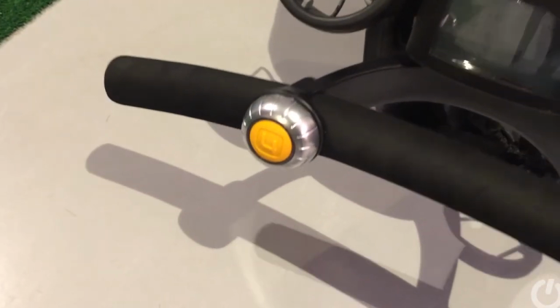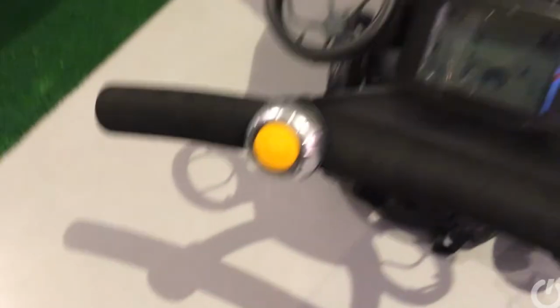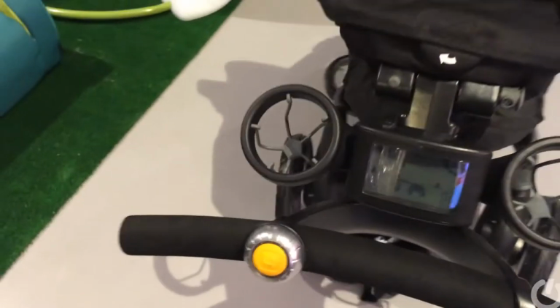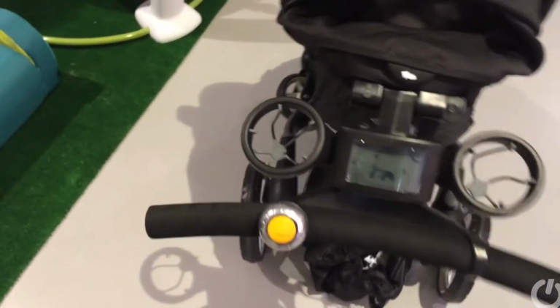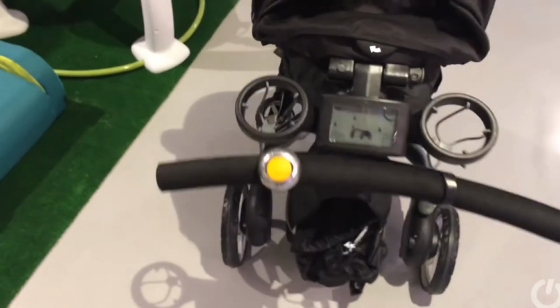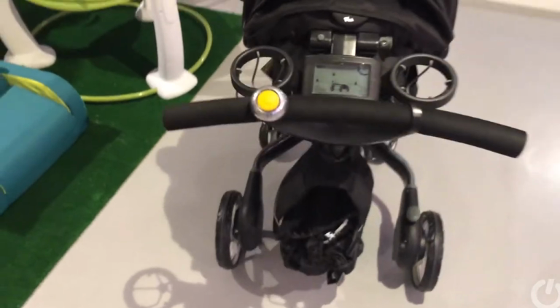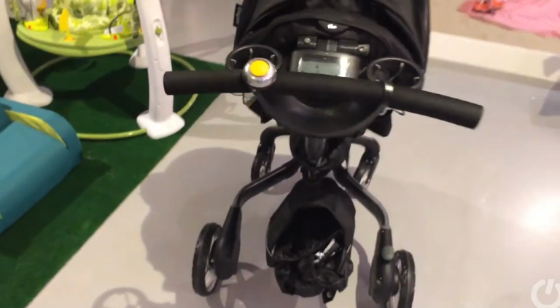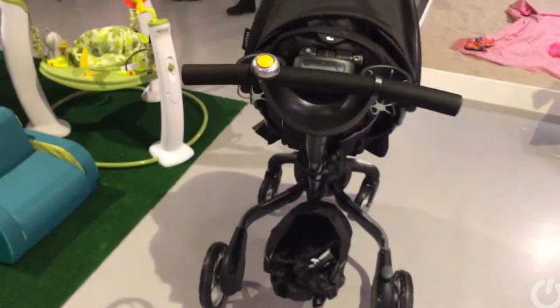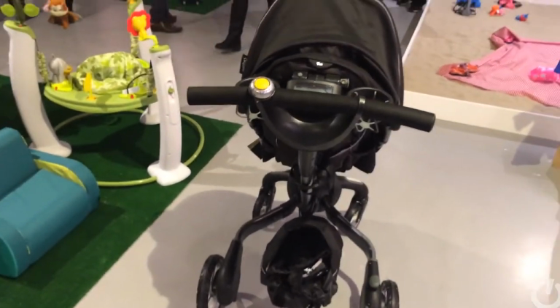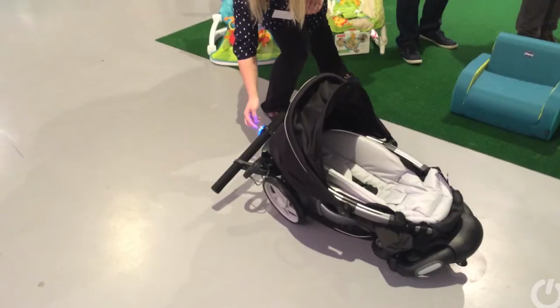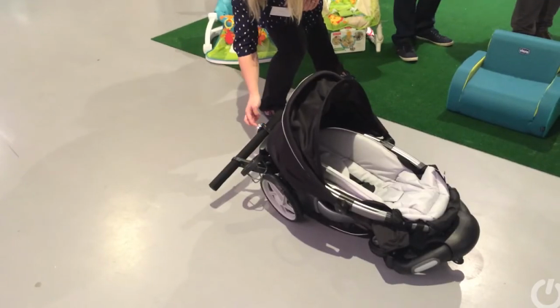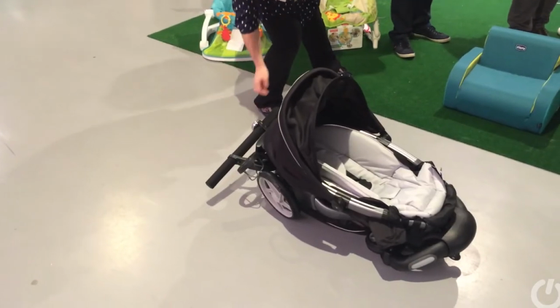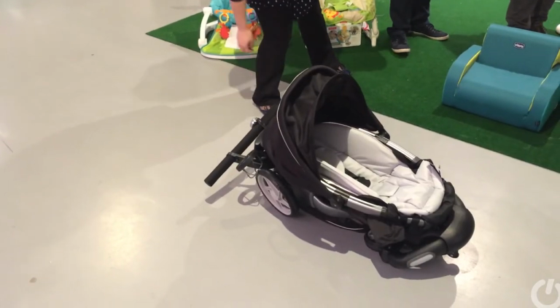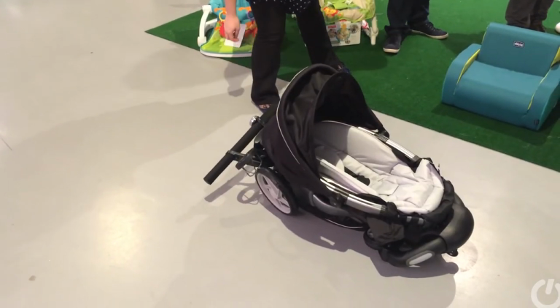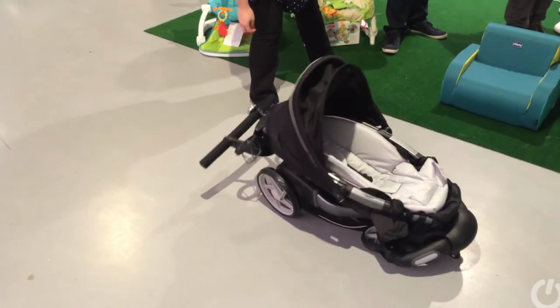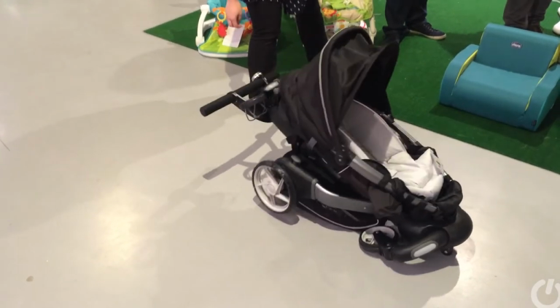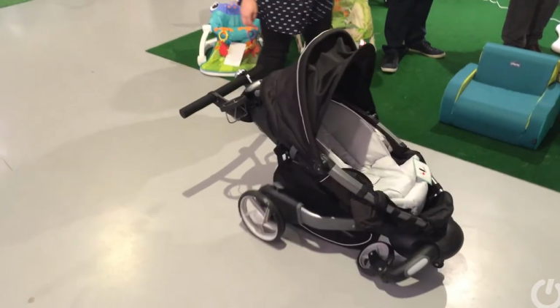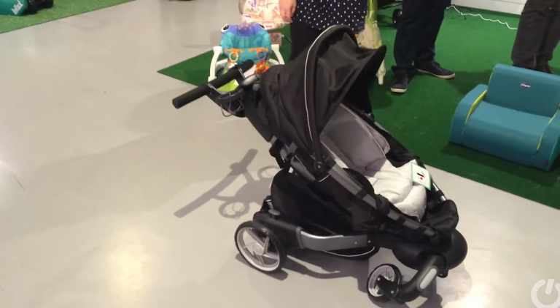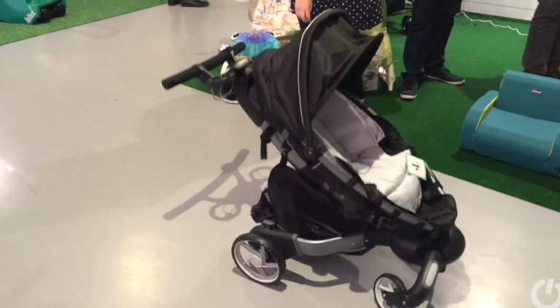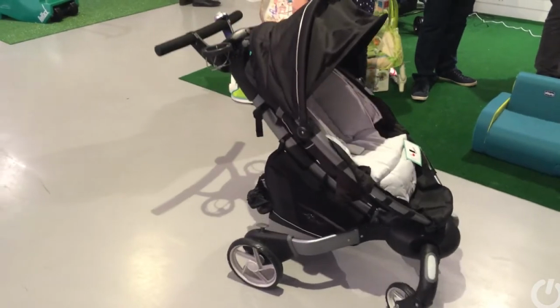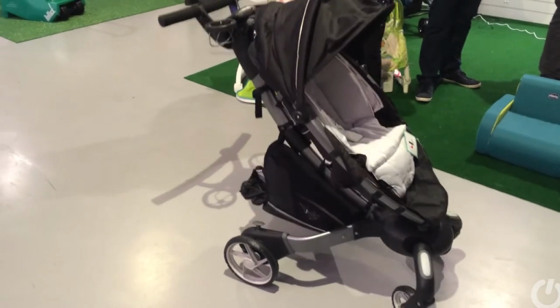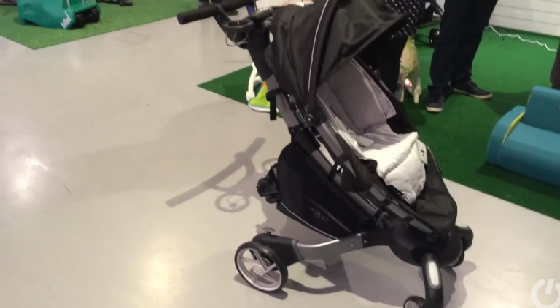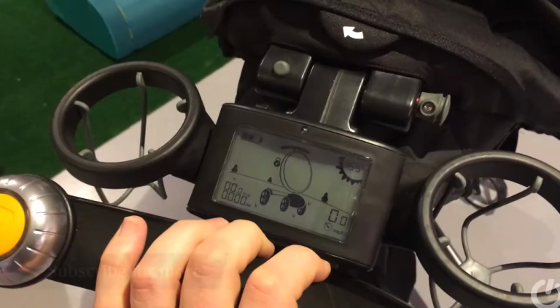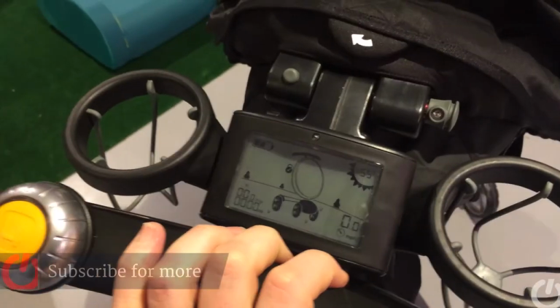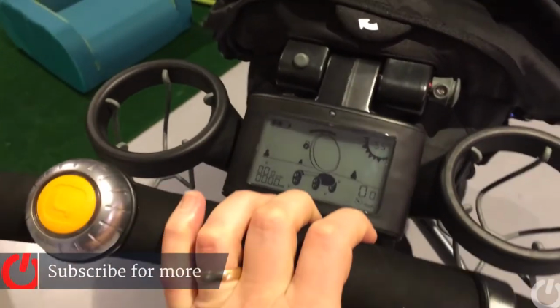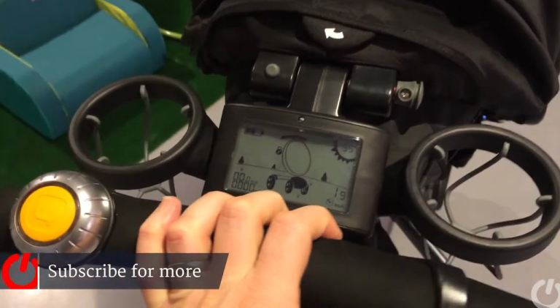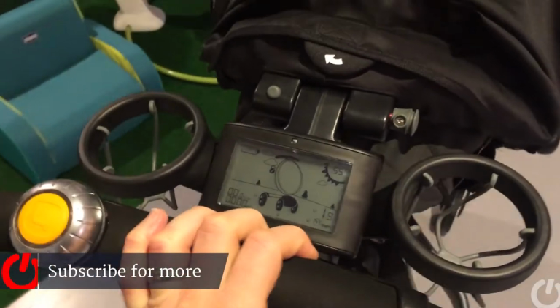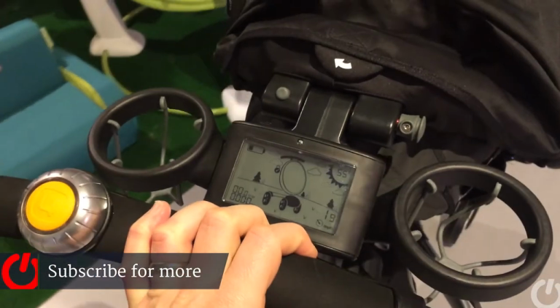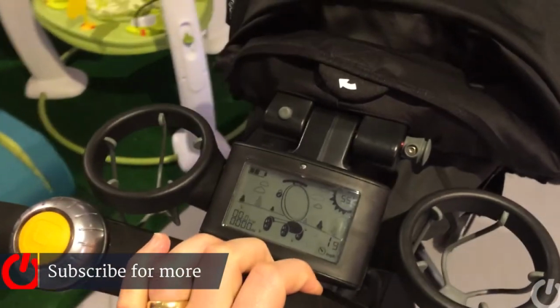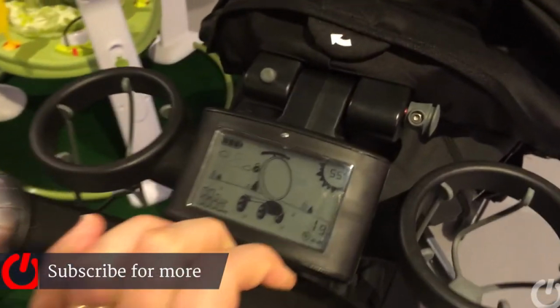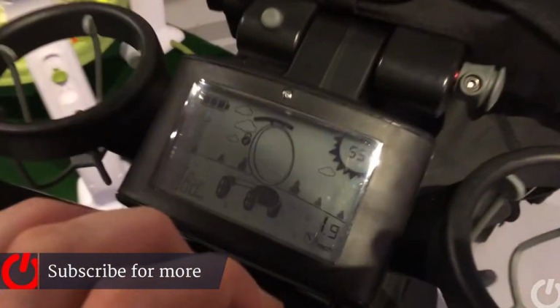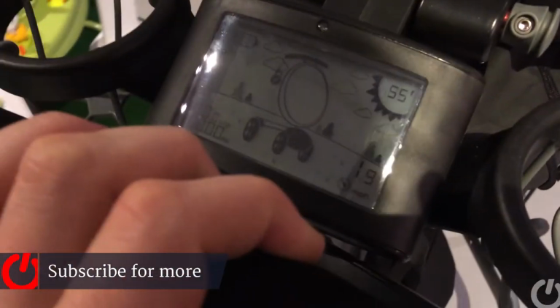Press it again and up it folds, ready to go for a walk. There's a screen built in as well which enables you to see how fast you're walking and the charge, and it also has a battery that enables you to charge your phone.